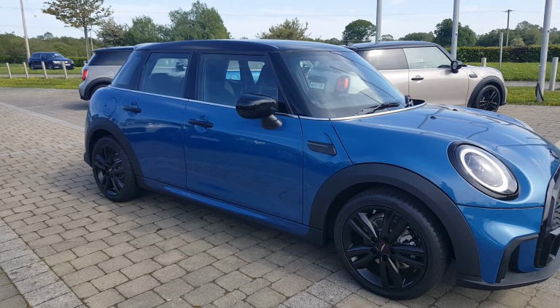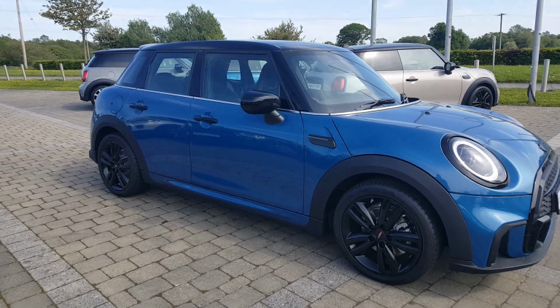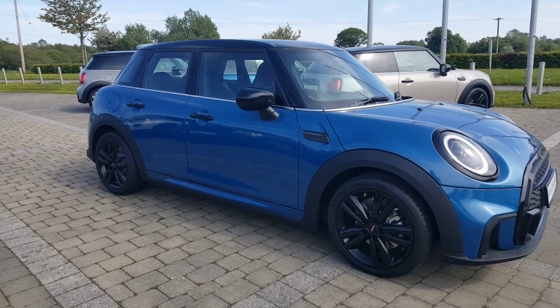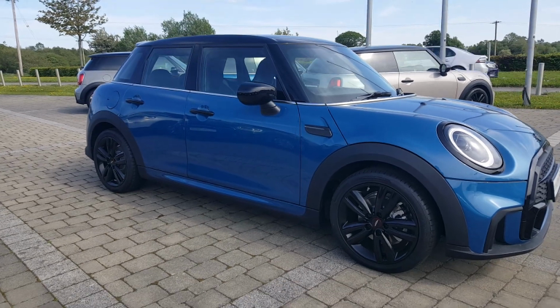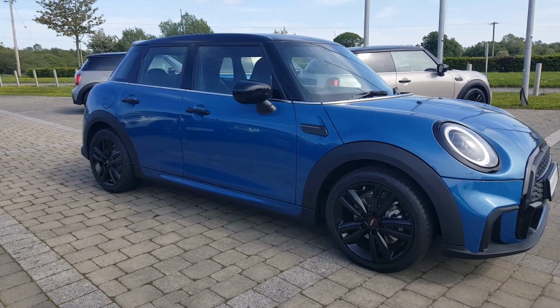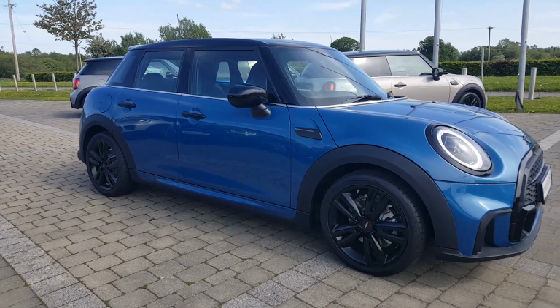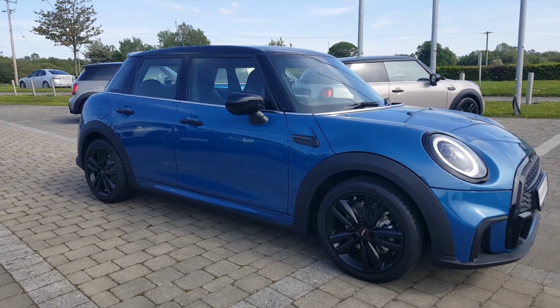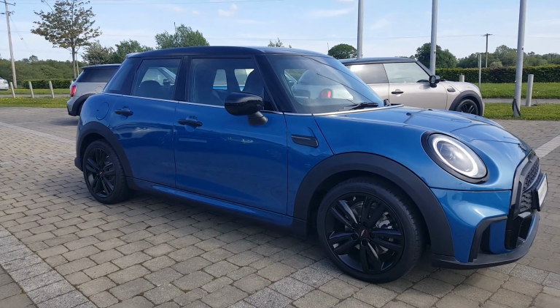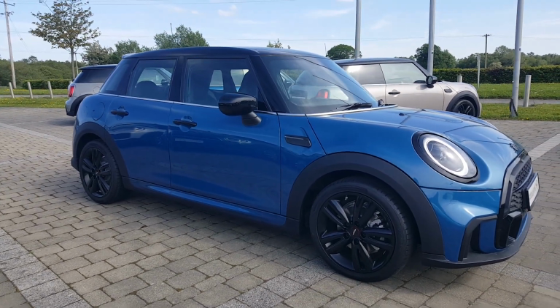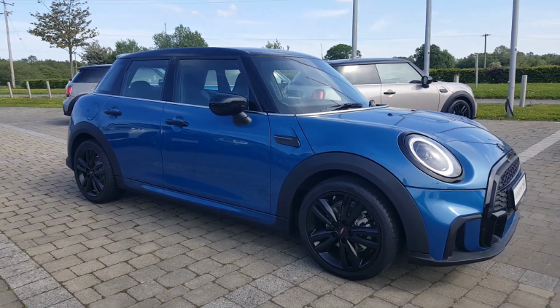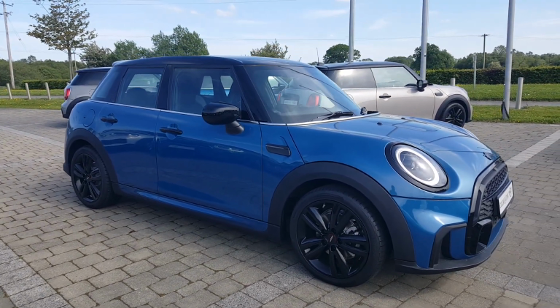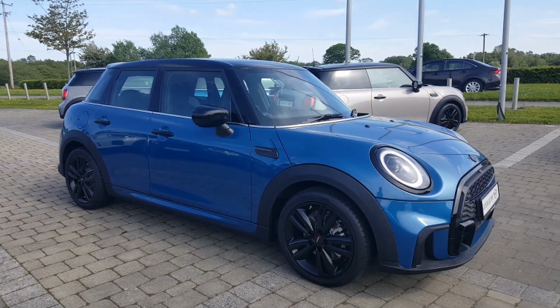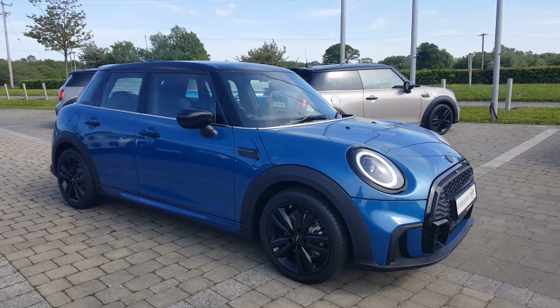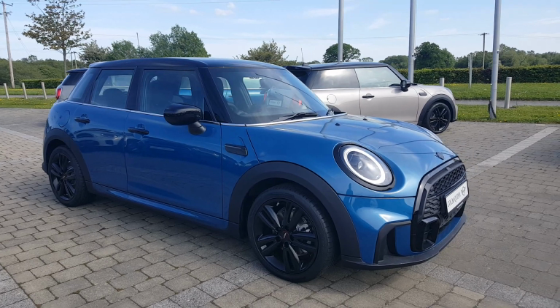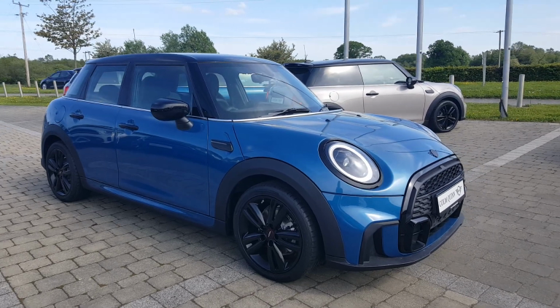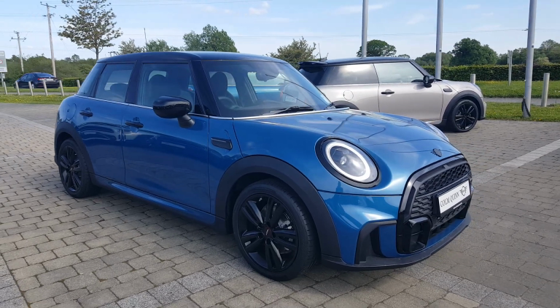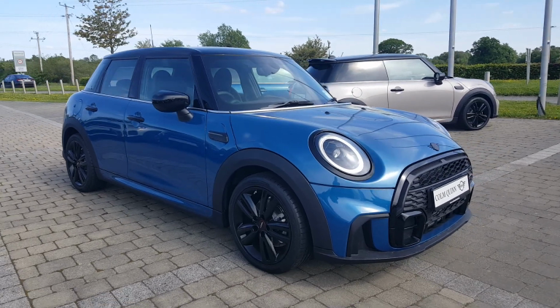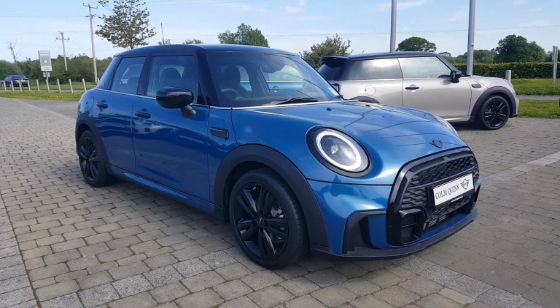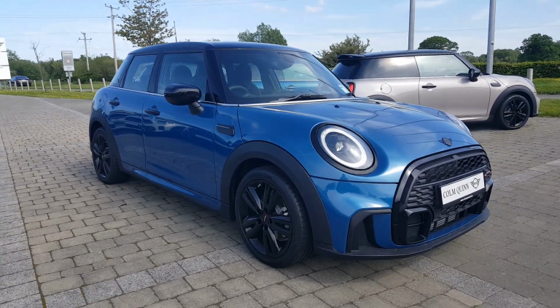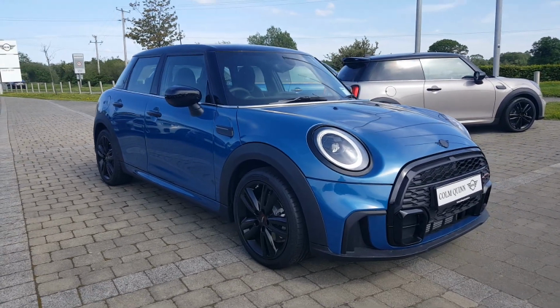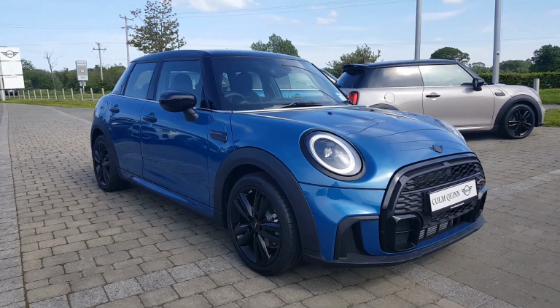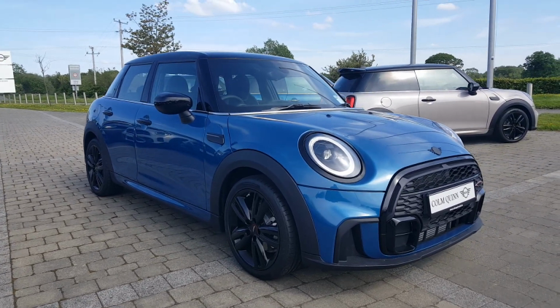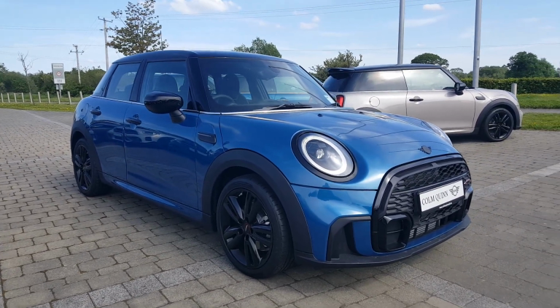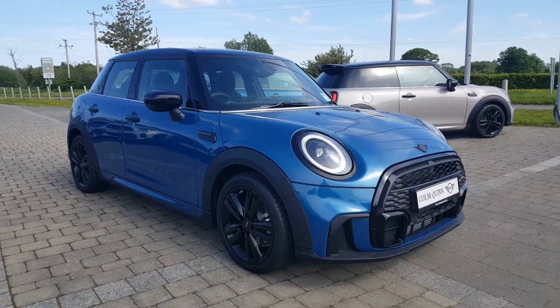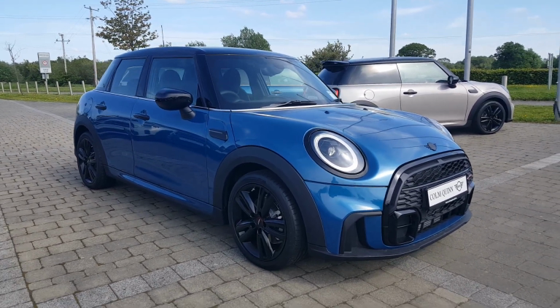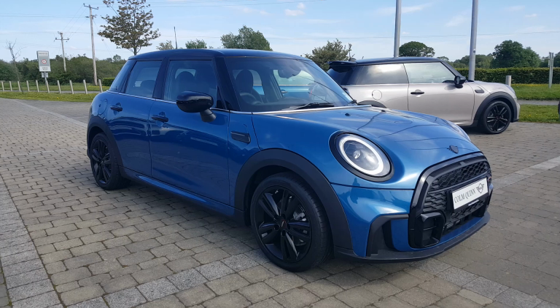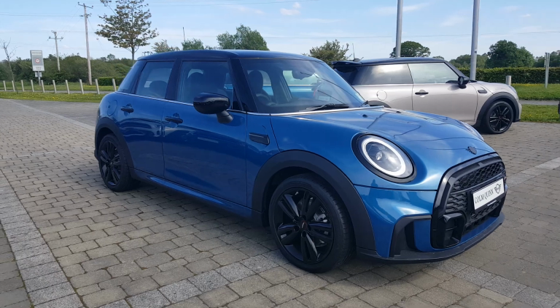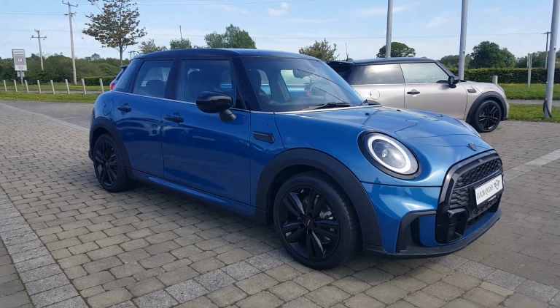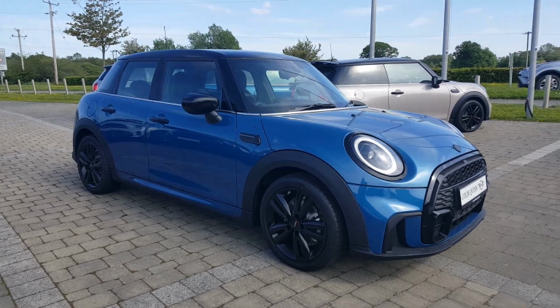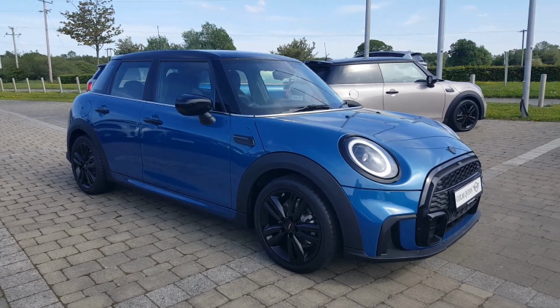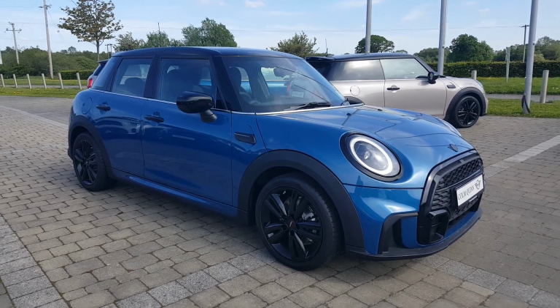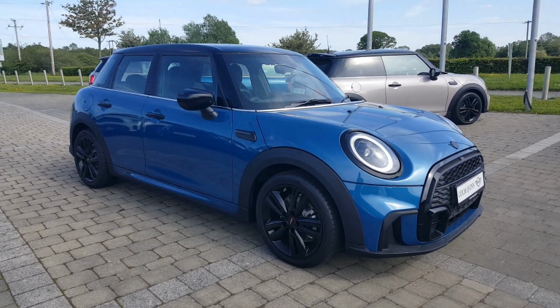This is a 1.5 petrol engine putting out 136 brake horsepower, with 200 euro road tax per year. It's brand new and ready to go from Colin Quinn Mini in Athlone. Now let's give you a look at the interior.